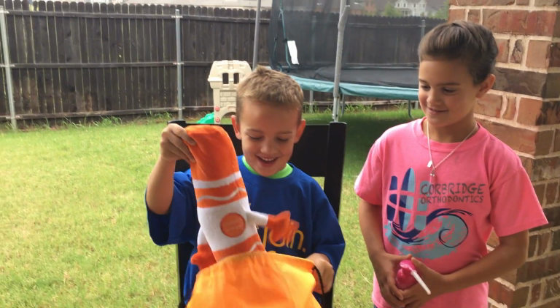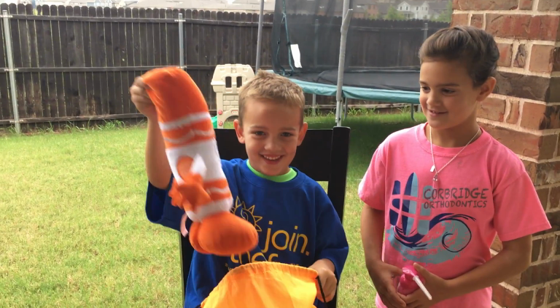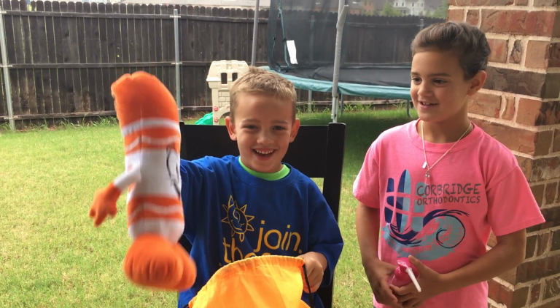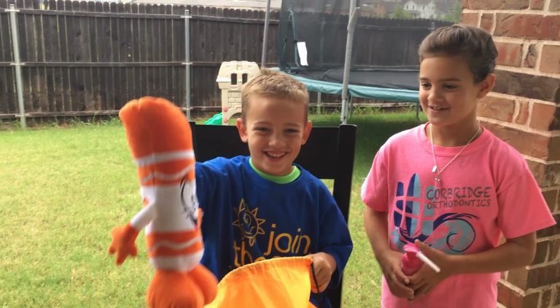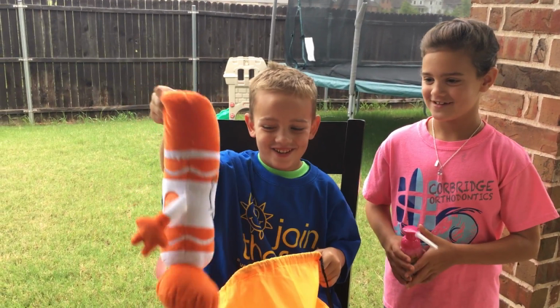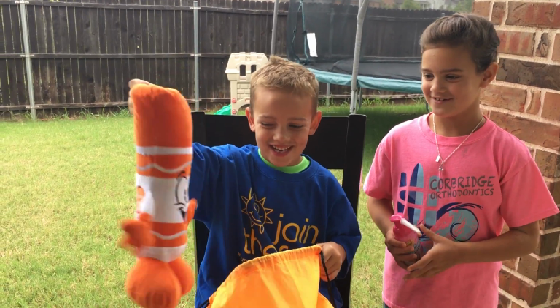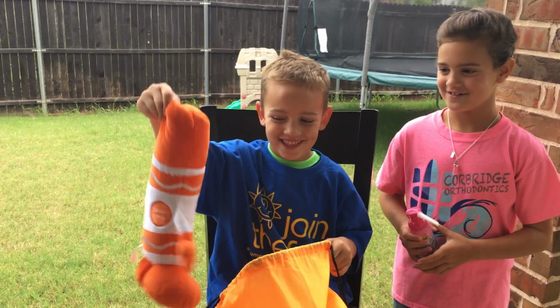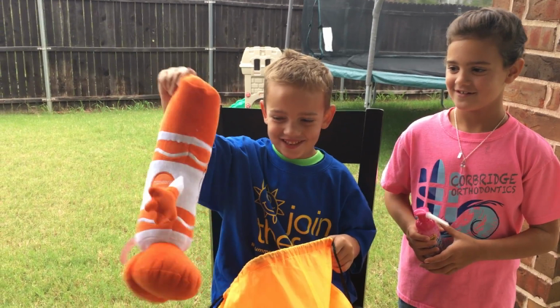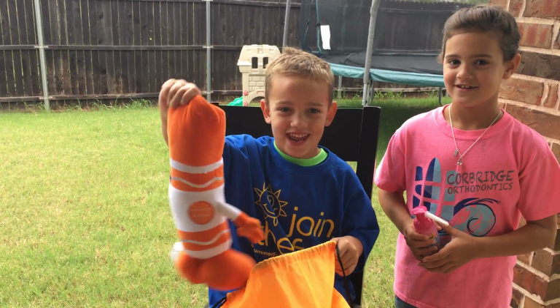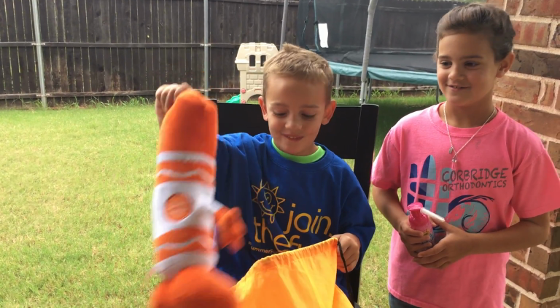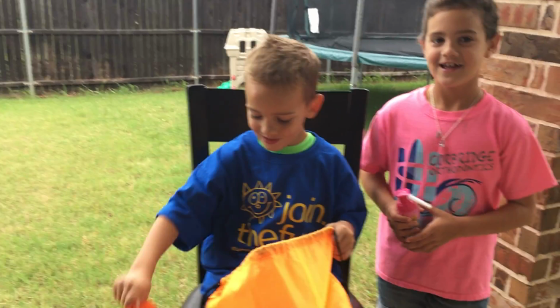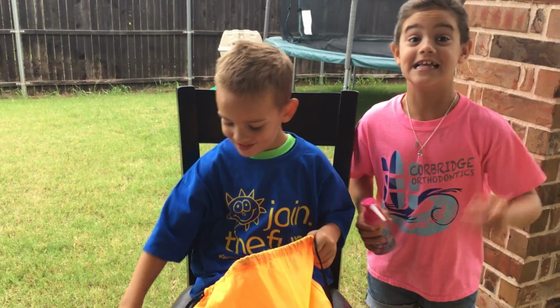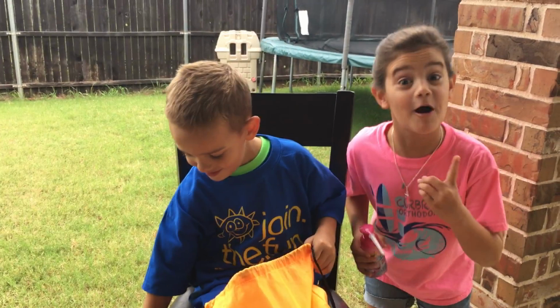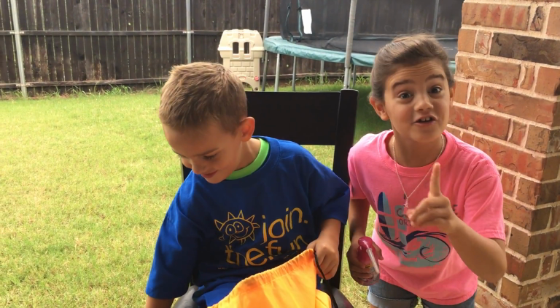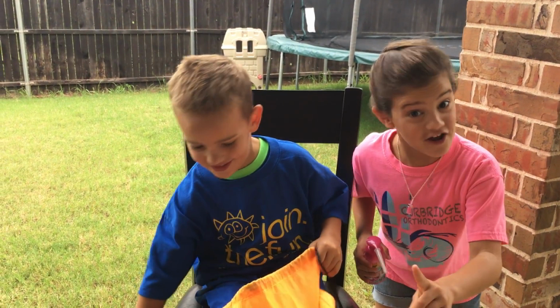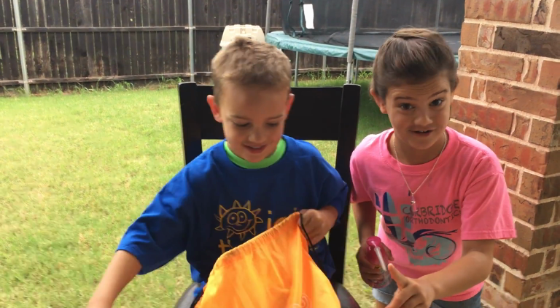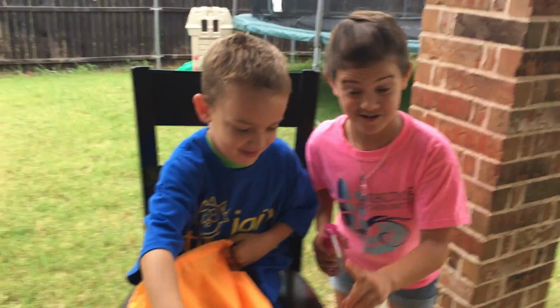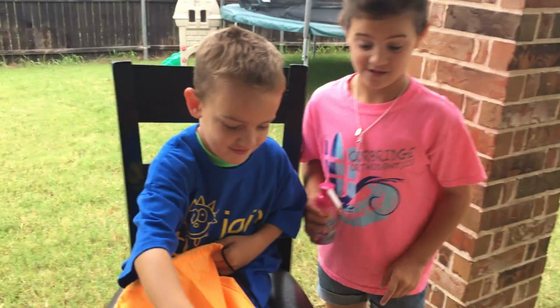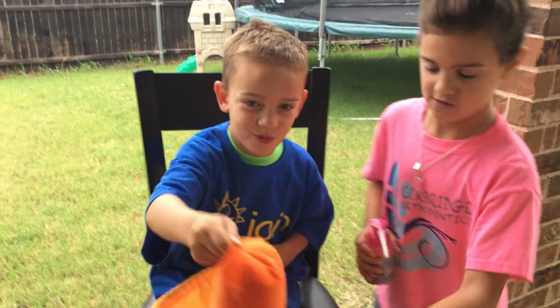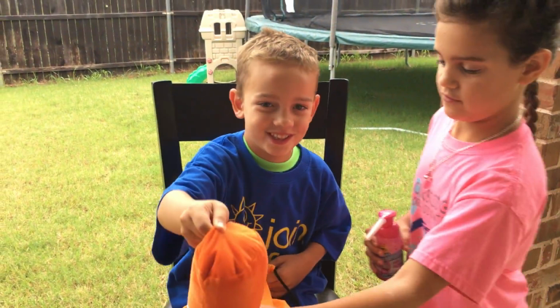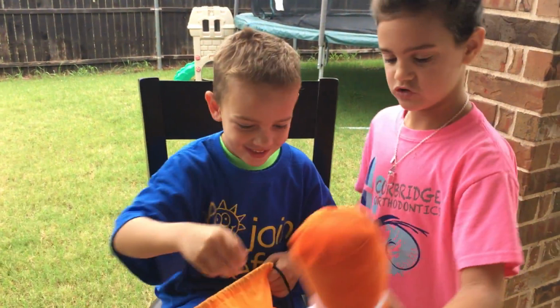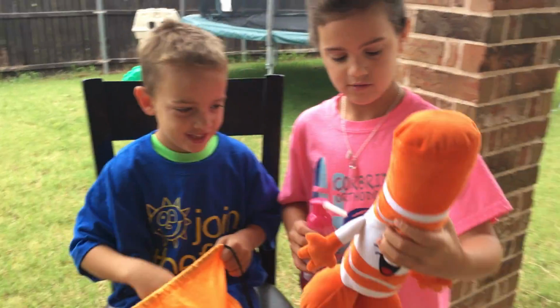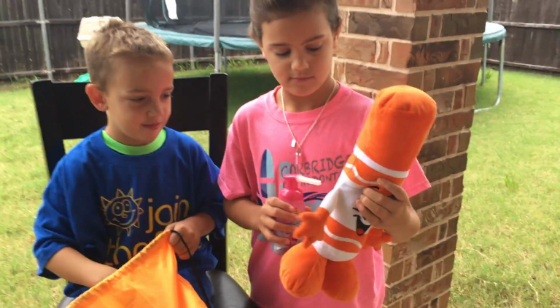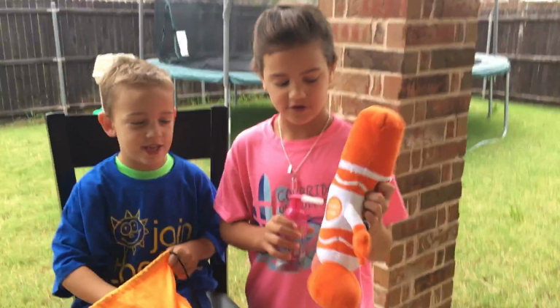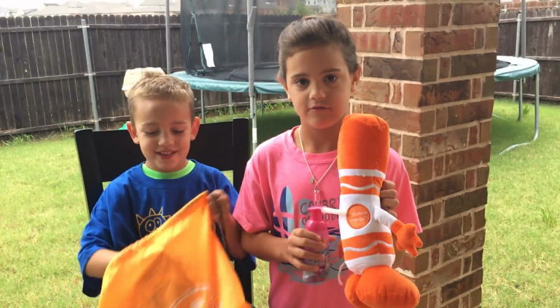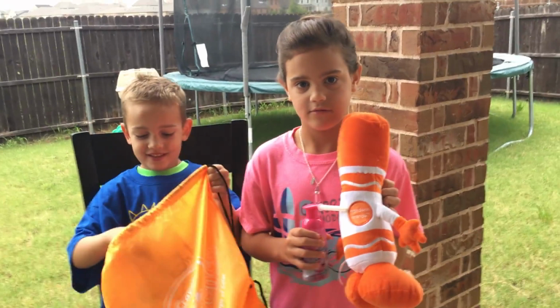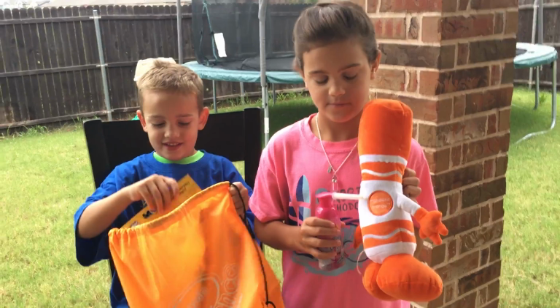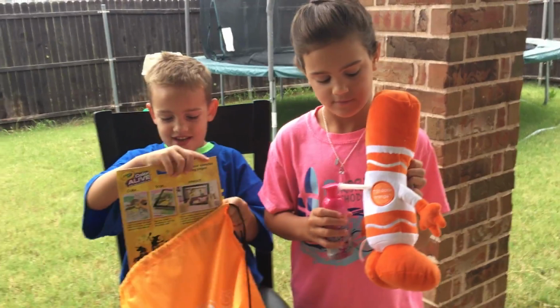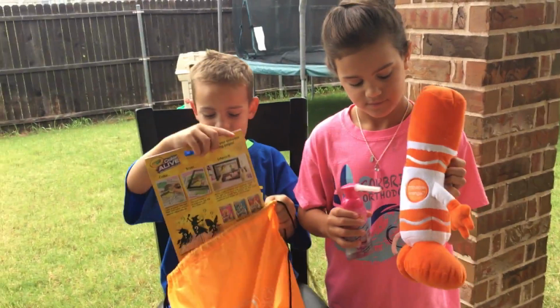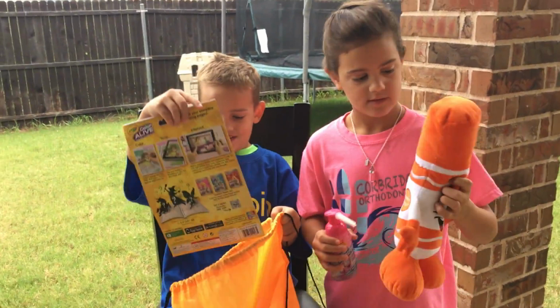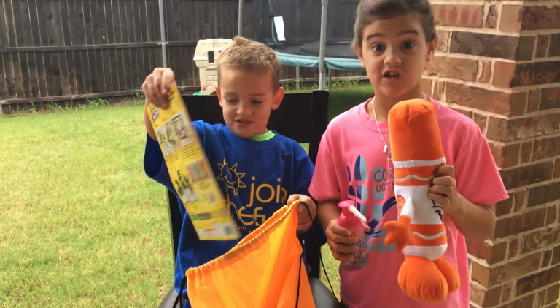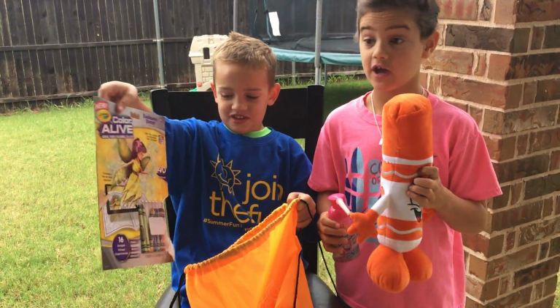I got a crayon stuffed animal. It smells like a crayon. What color is he? Orange. What's his name? Mandarin. Mandarin orange. It smells like a crayon.